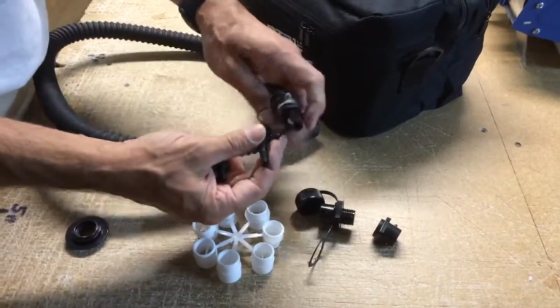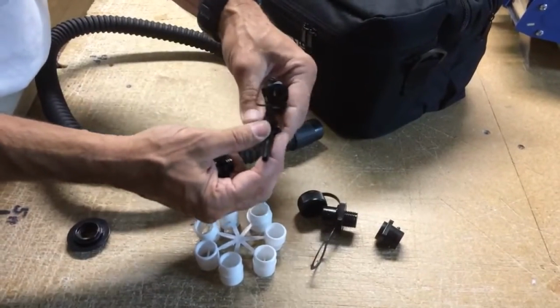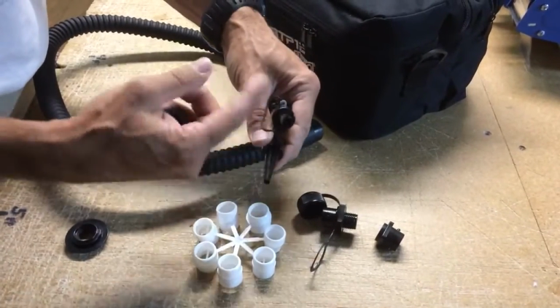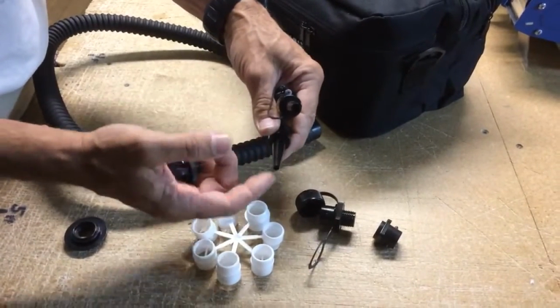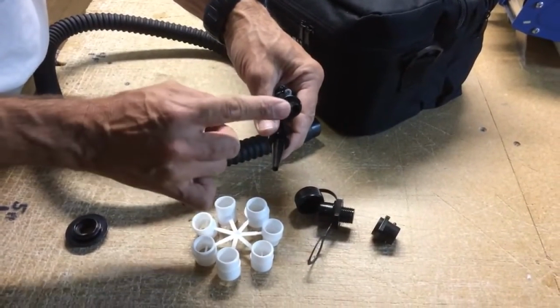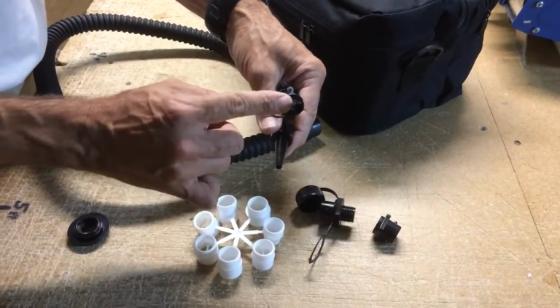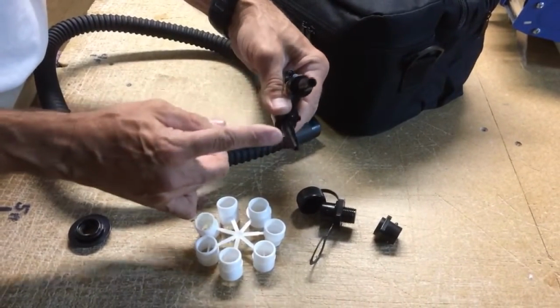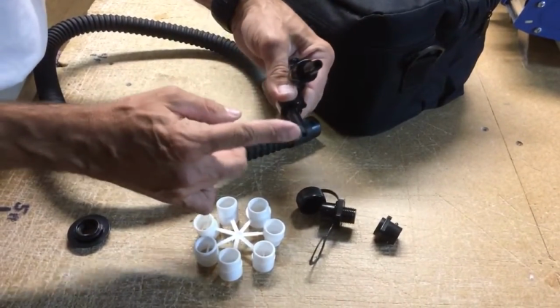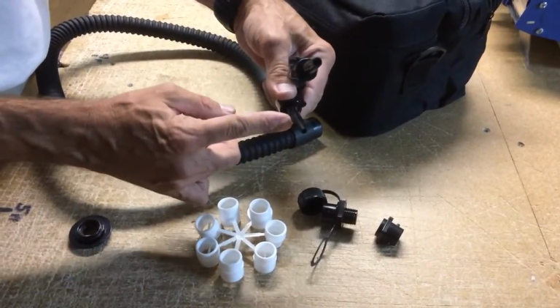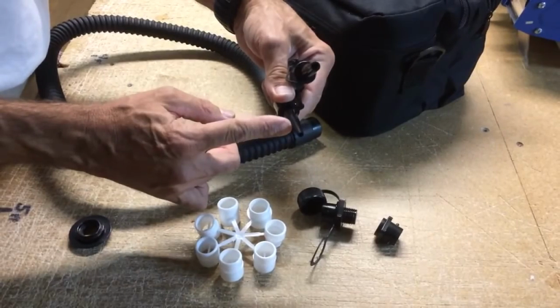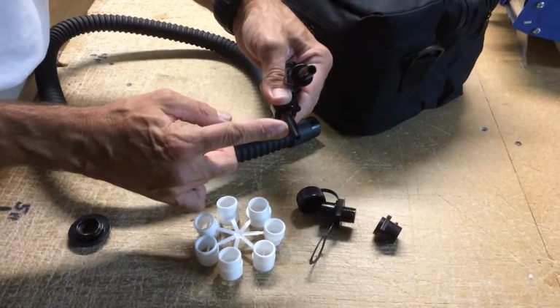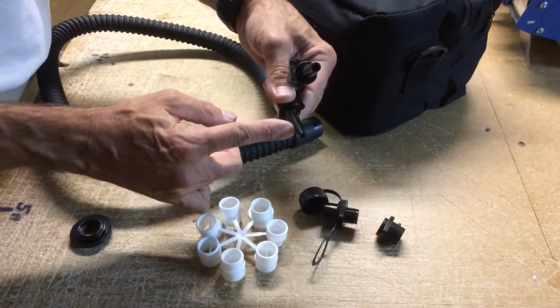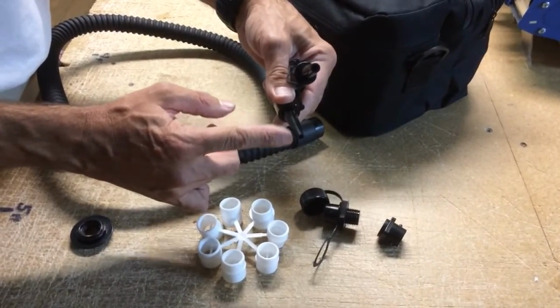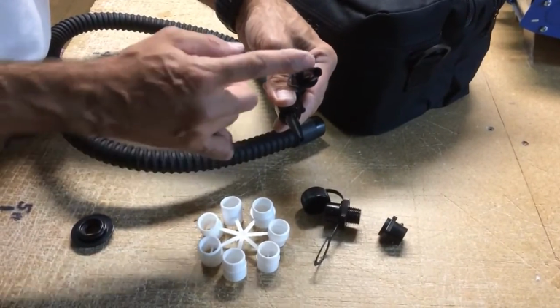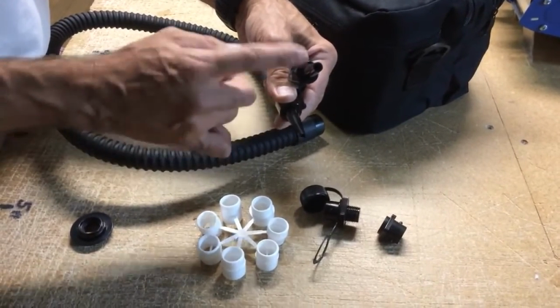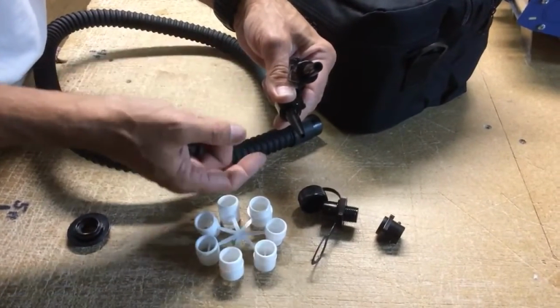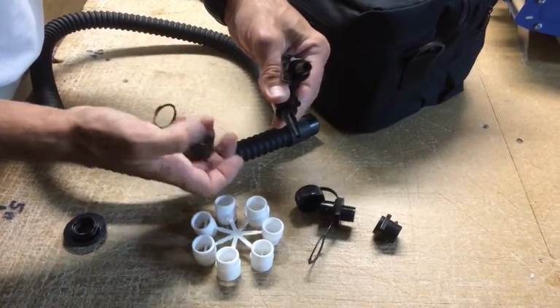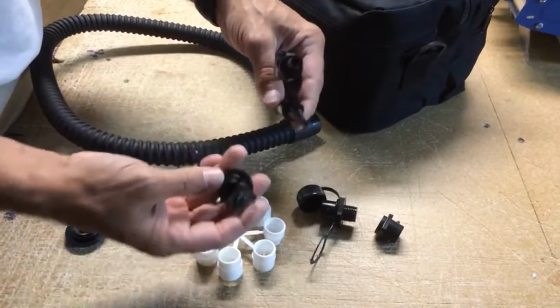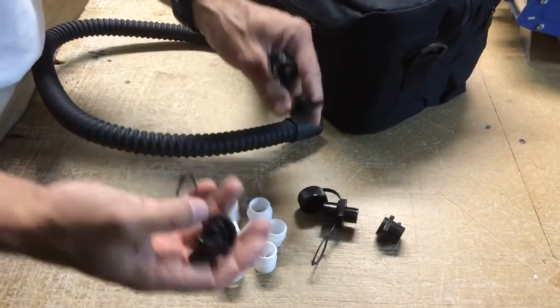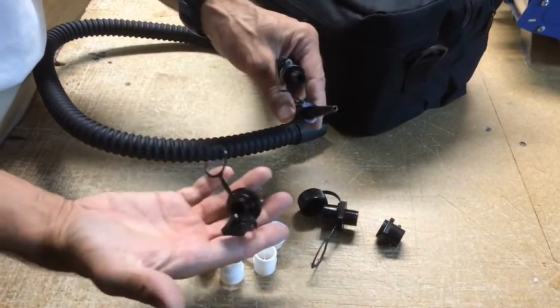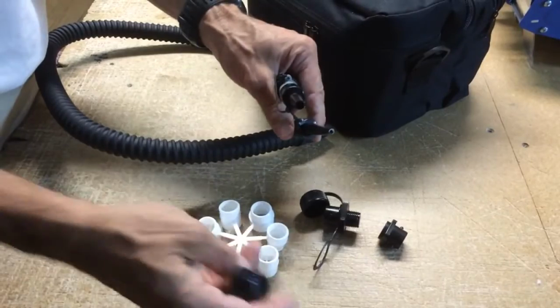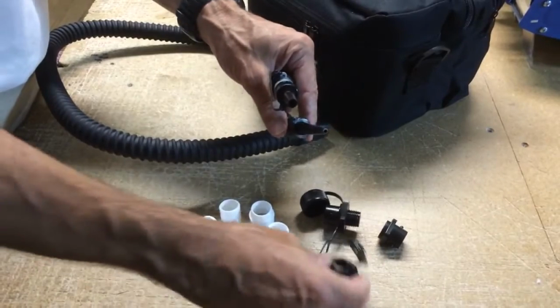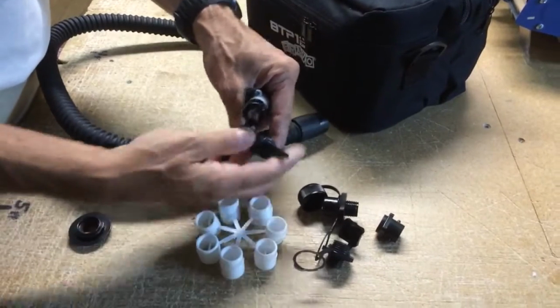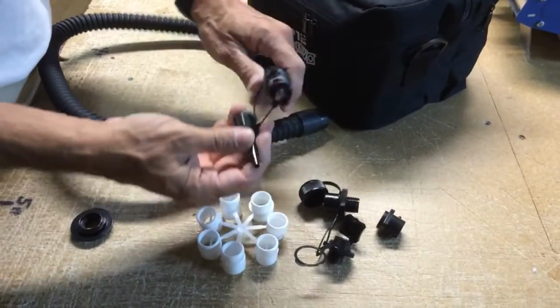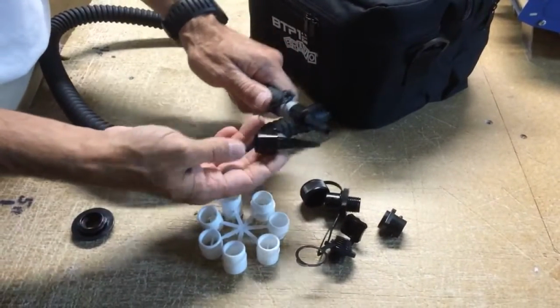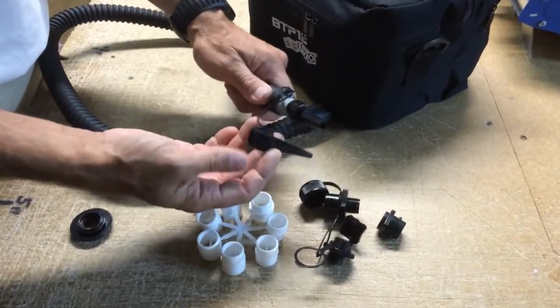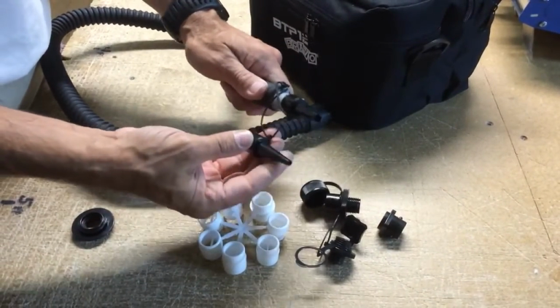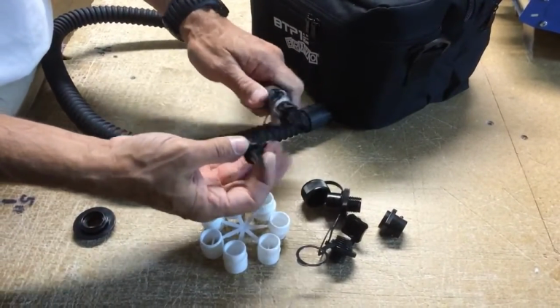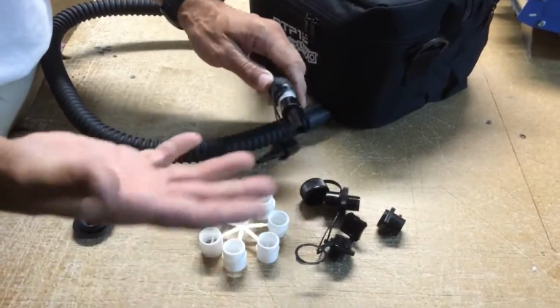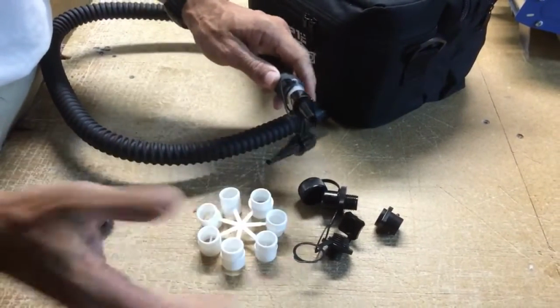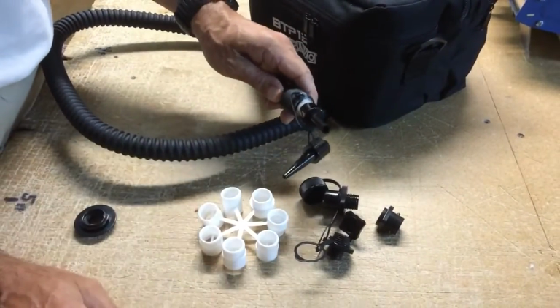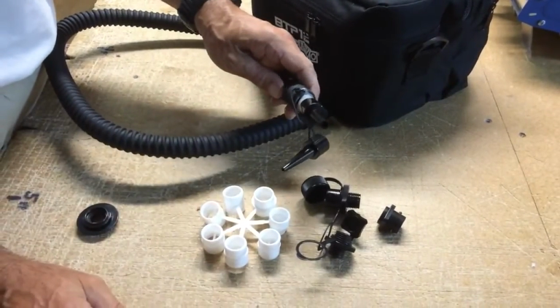If you still need a nine mil fit and this nozzle is too wide, simply take the other one, cut another half inch off, and you've got essentially this other fitting. So all the adapters are here to make about anything fit and work with any valve out there on the market.